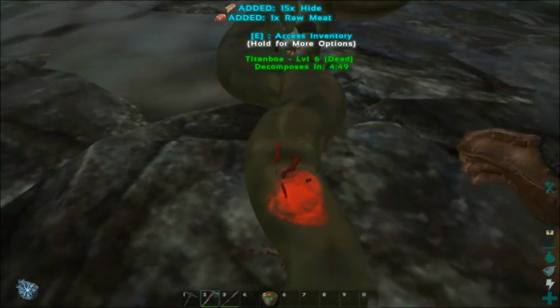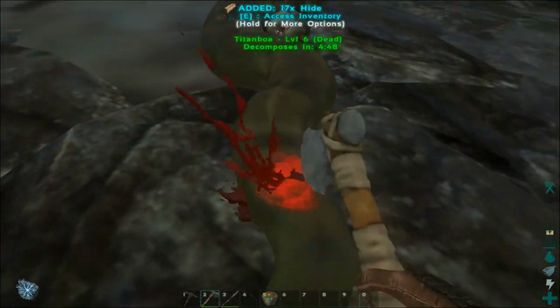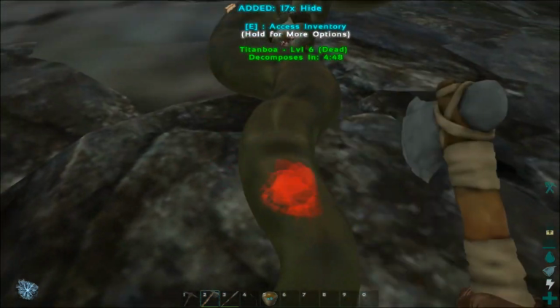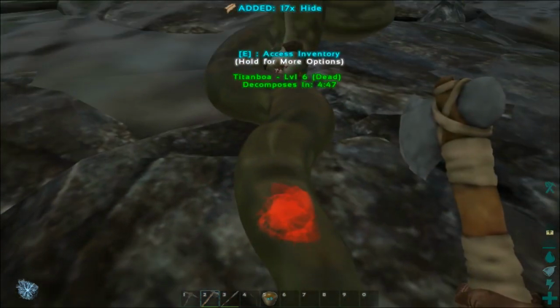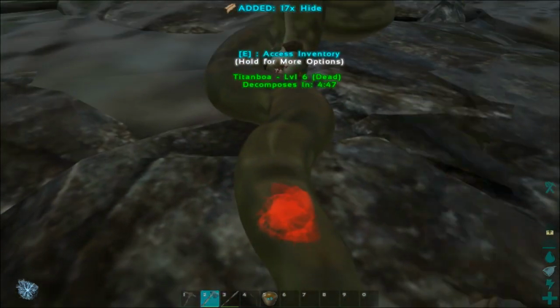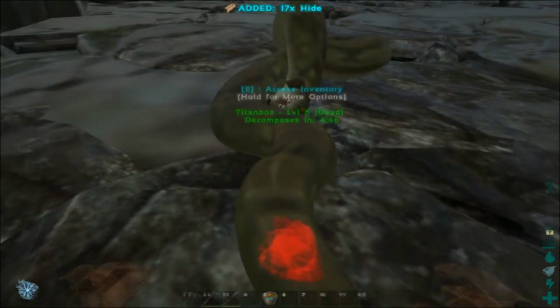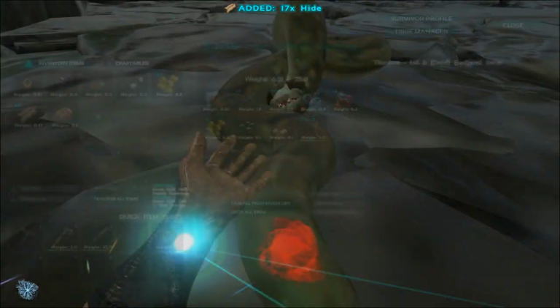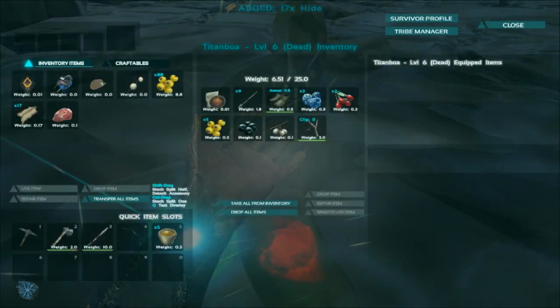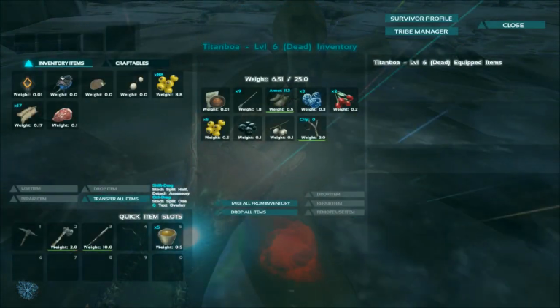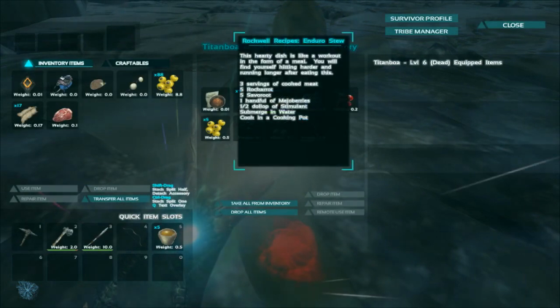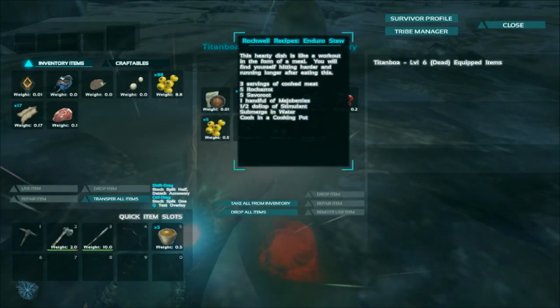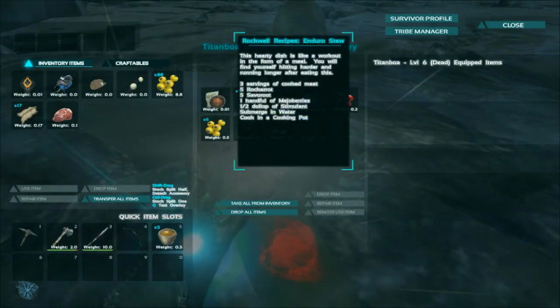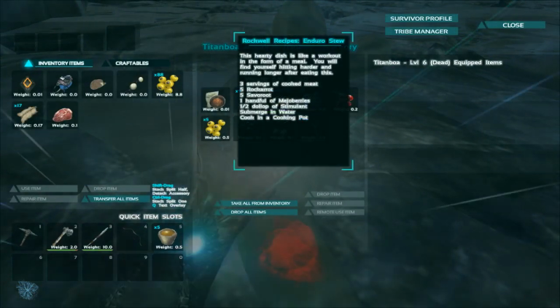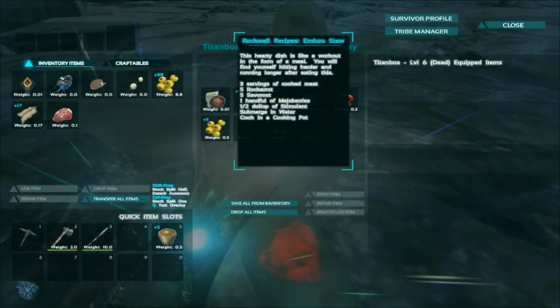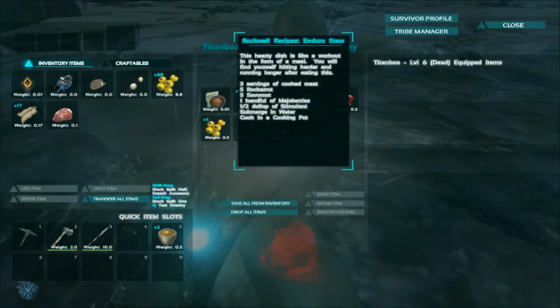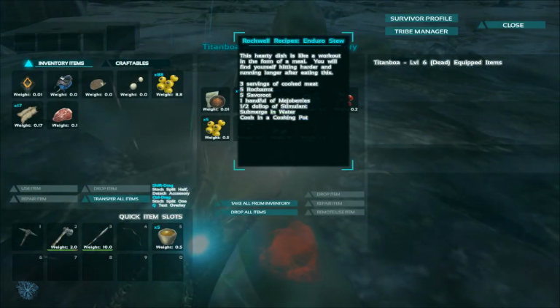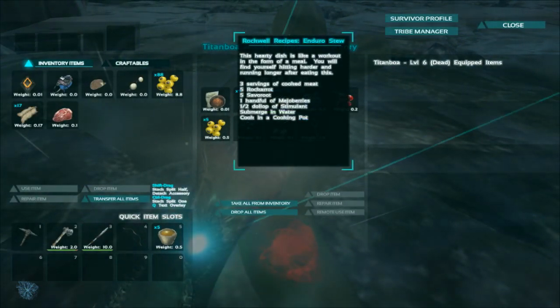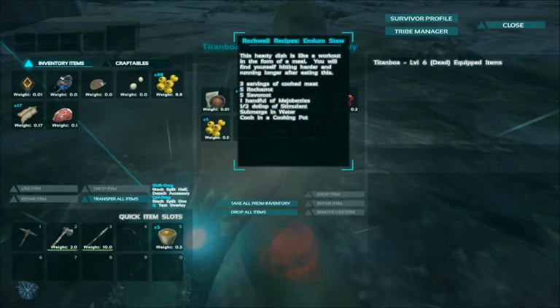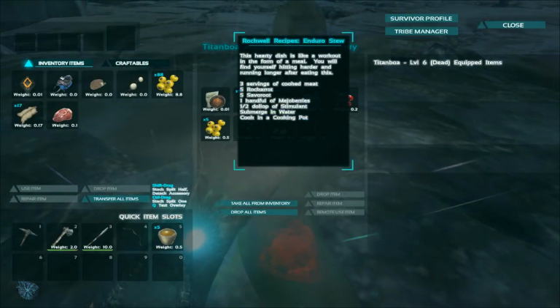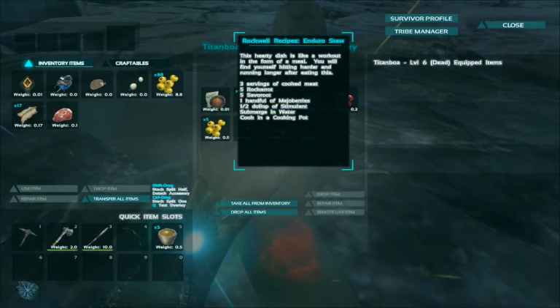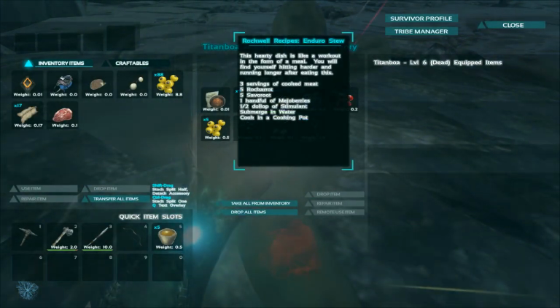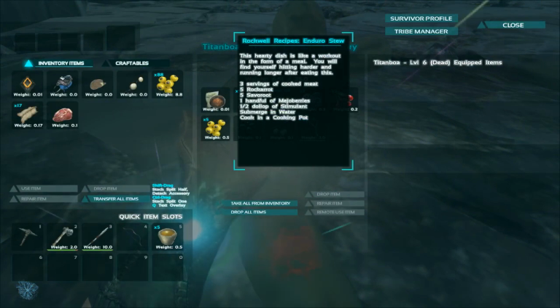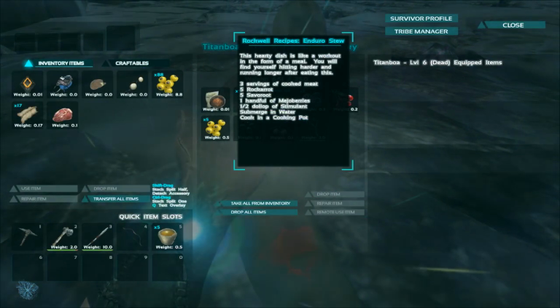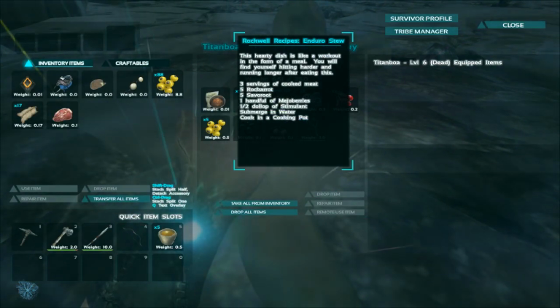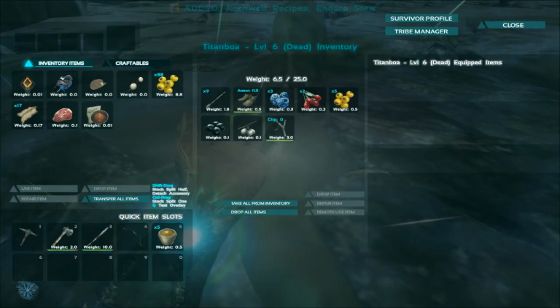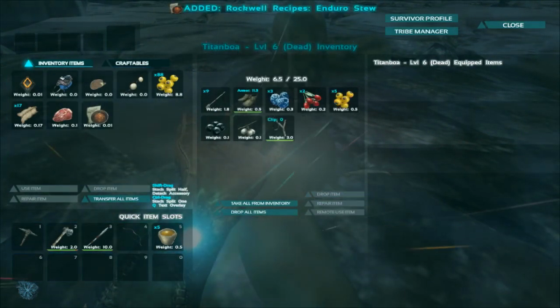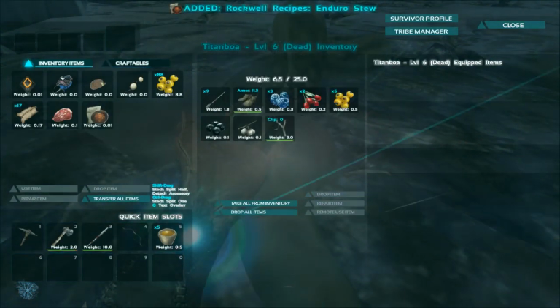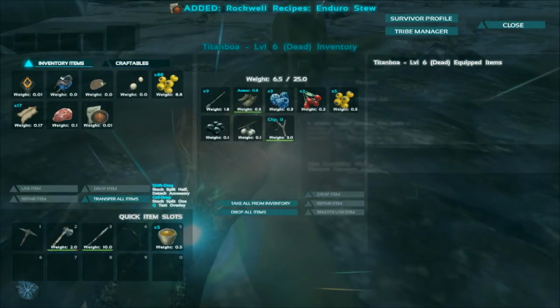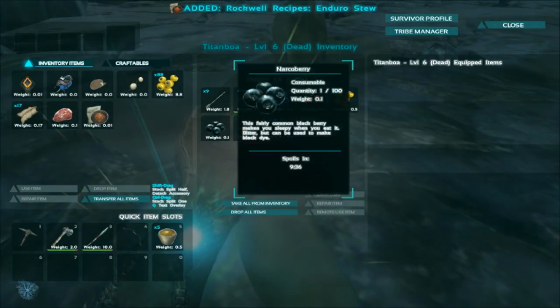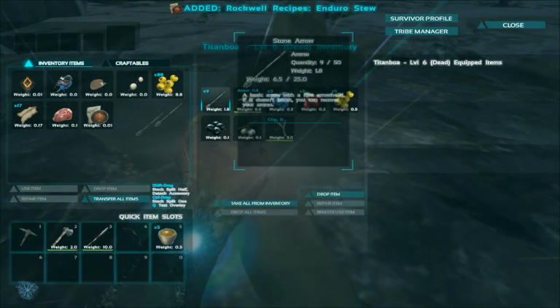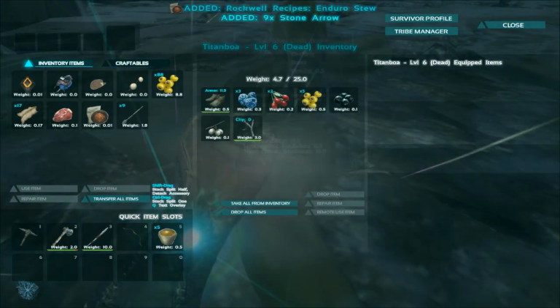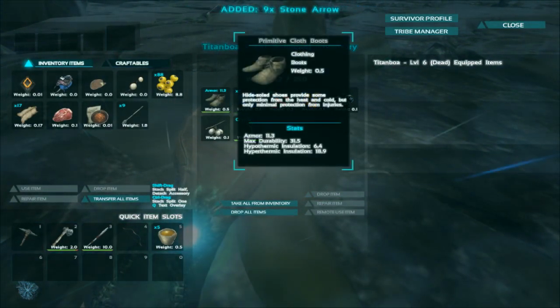Just be sure to check the inventories before you completely destroy them, since sometimes they do have valuable things on them. For example, this one has one of the recipes I was talking about. That recipe in particular makes you stronger and makes you run for longer.